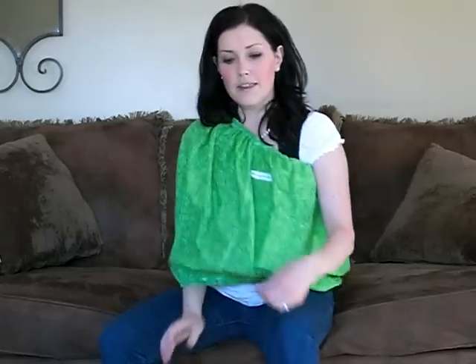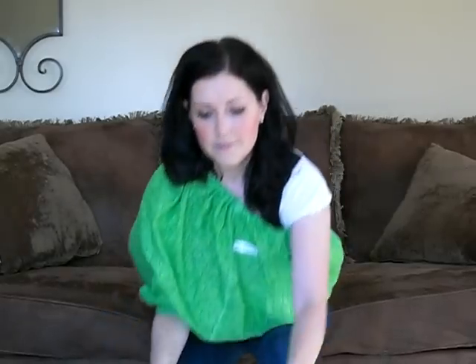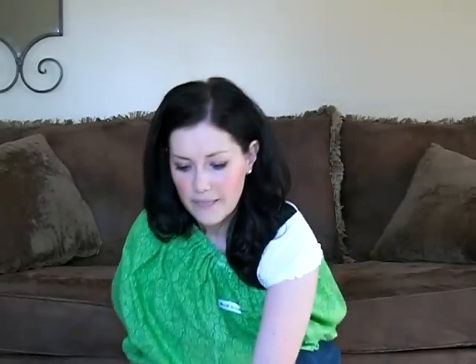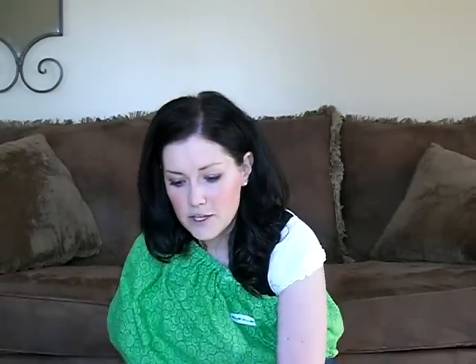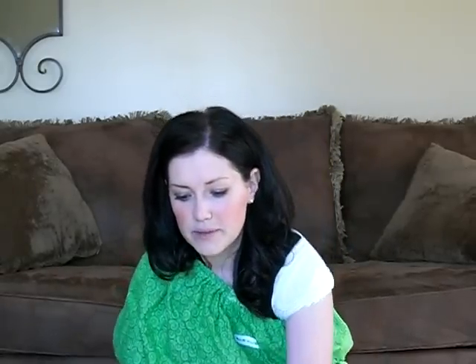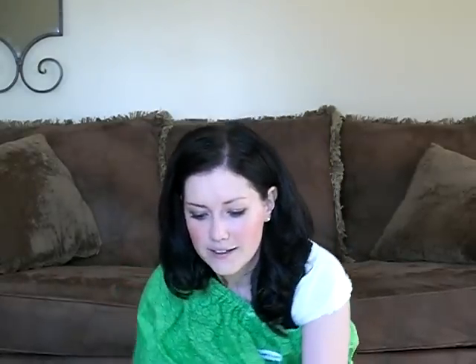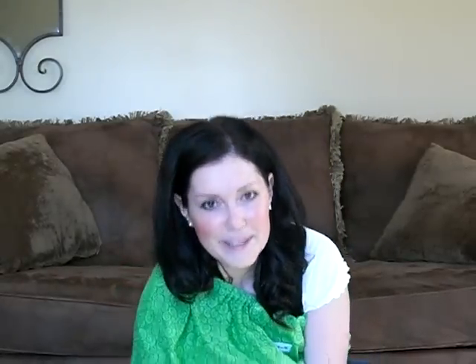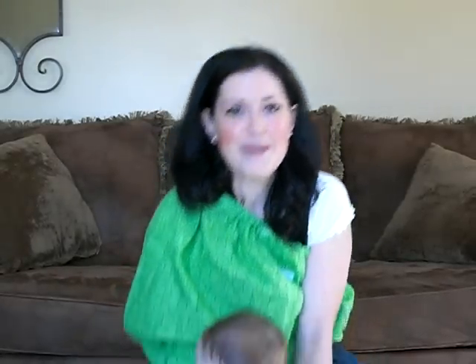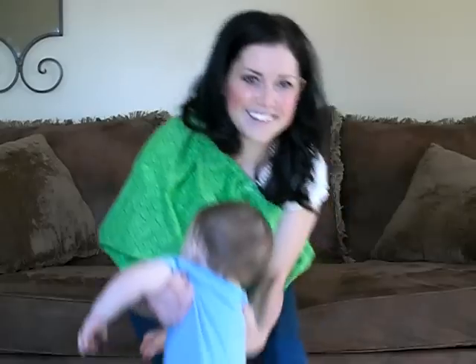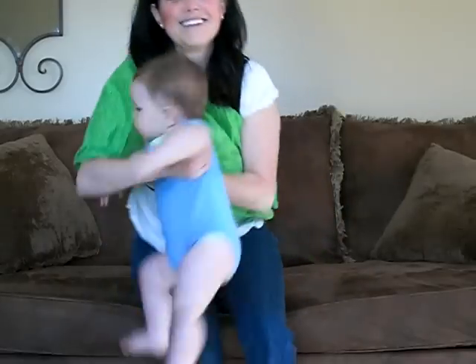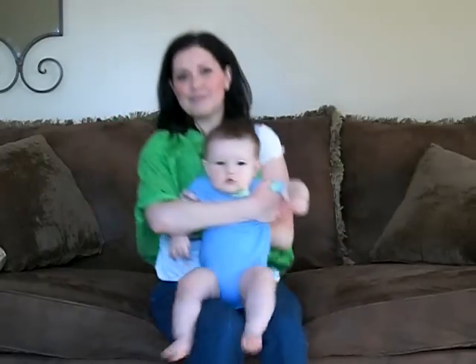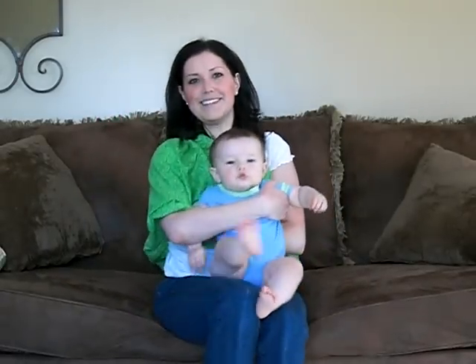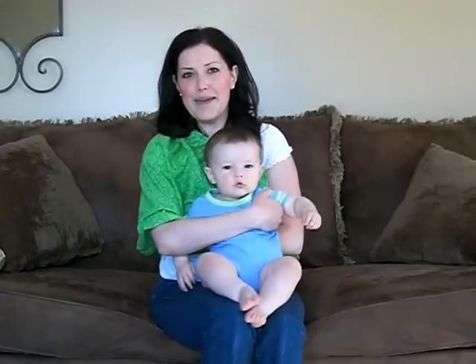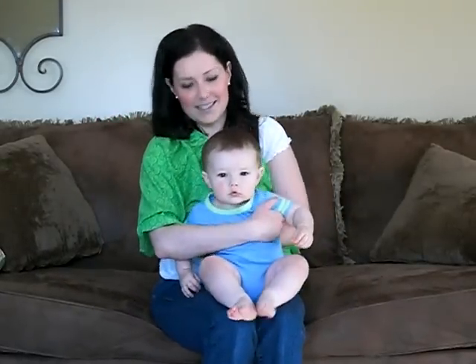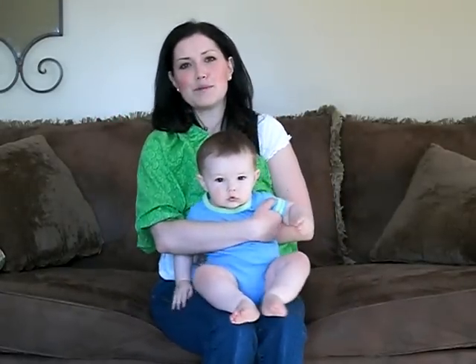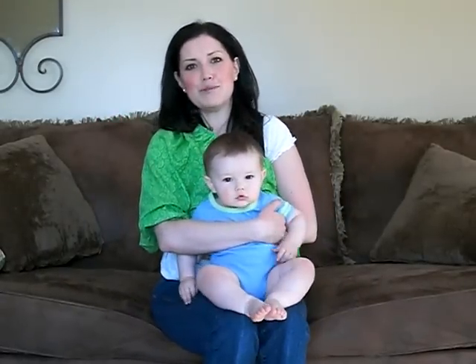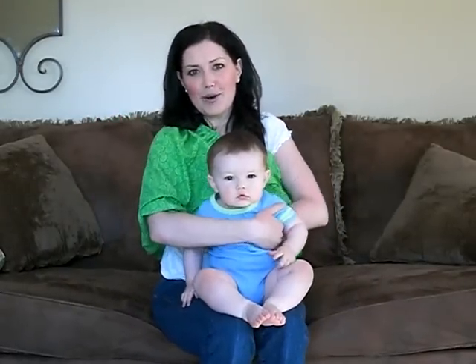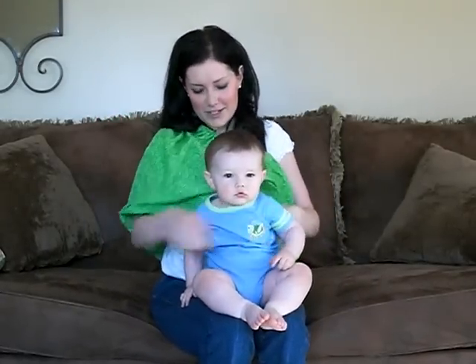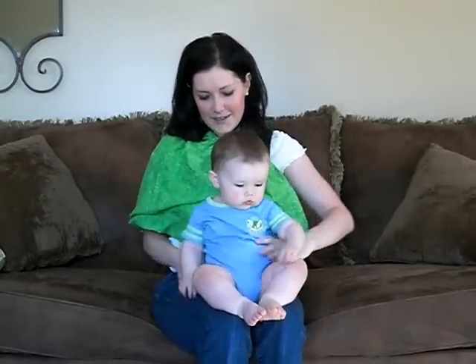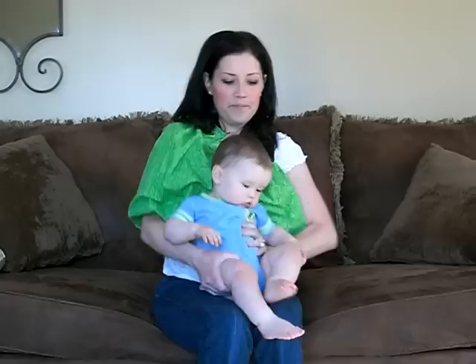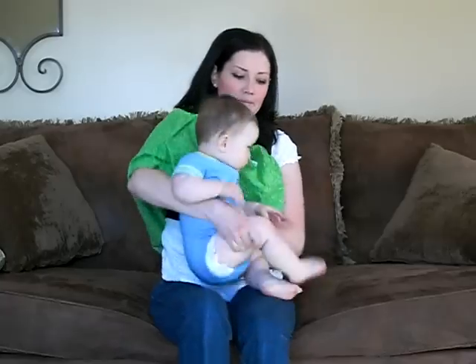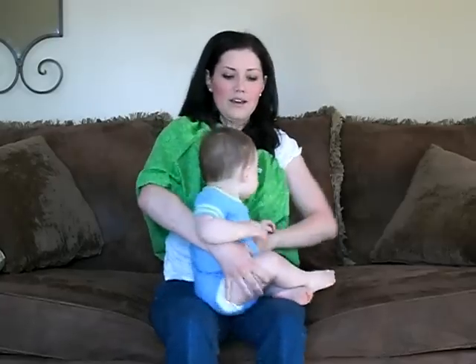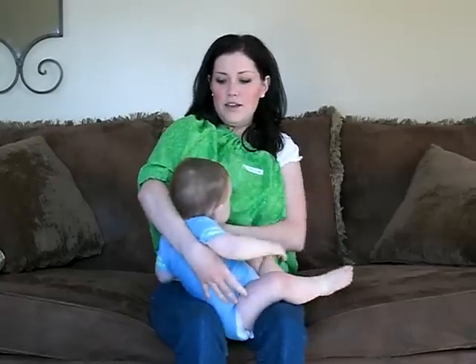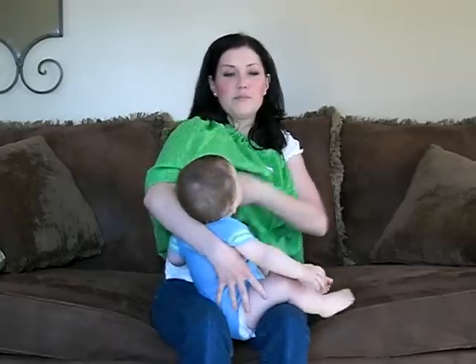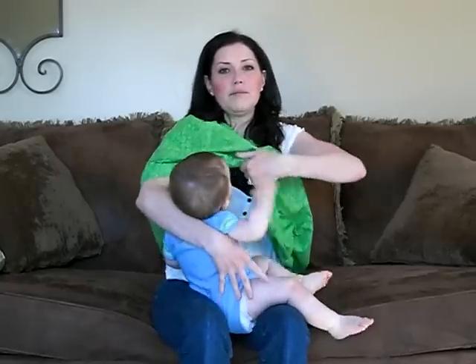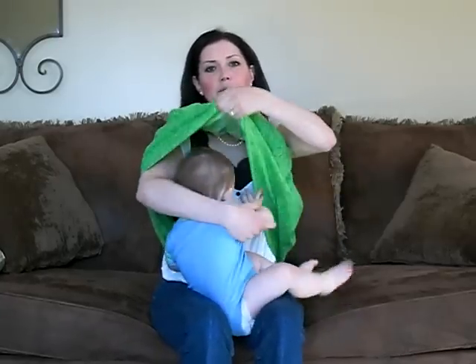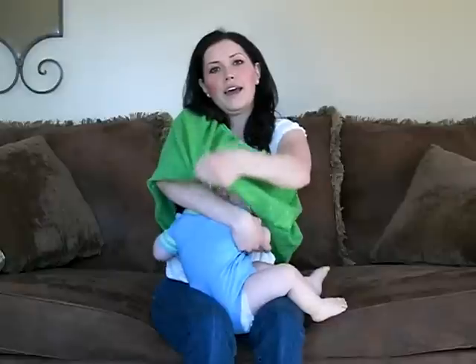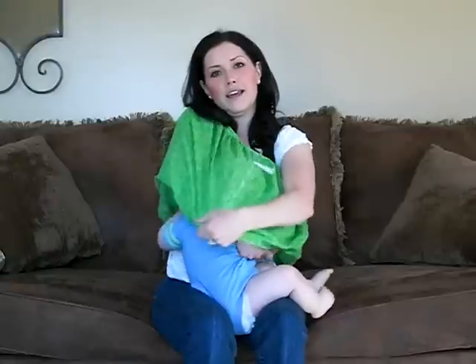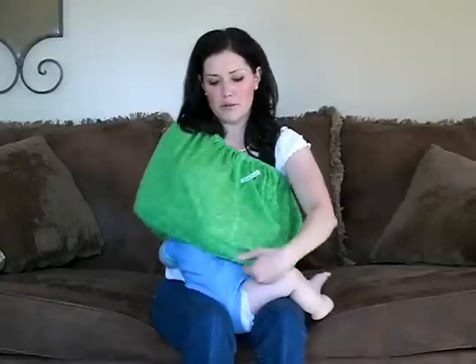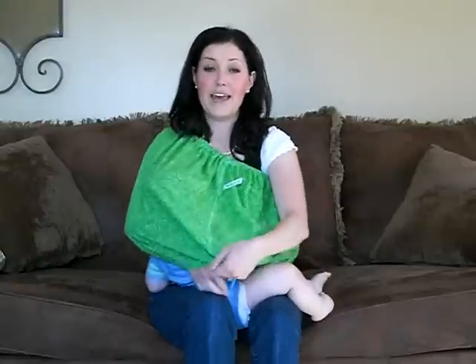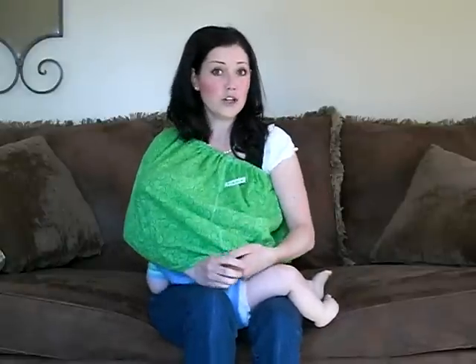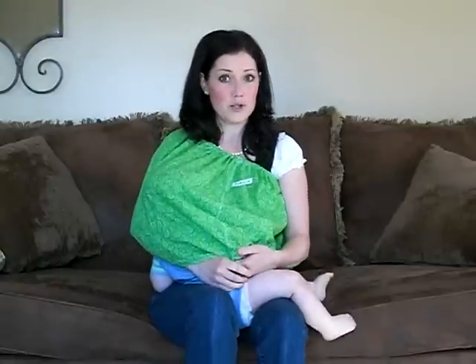Then you simply get my baby here. This is Roman. He's my baby. He's the inspiration behind the whole project. You simply take him in your arm and tuck your baby and your arm underneath.